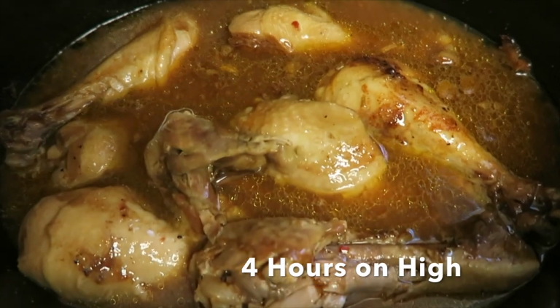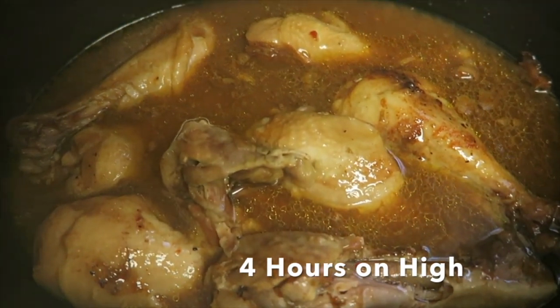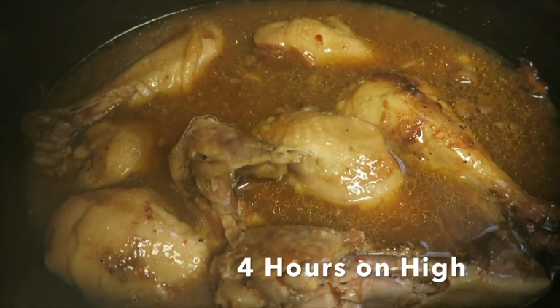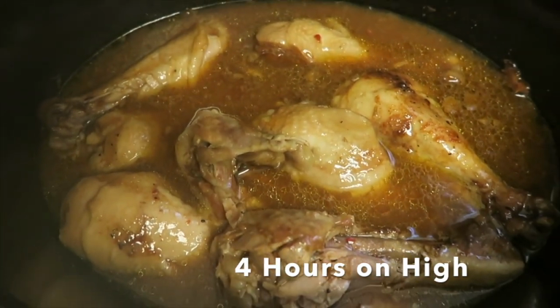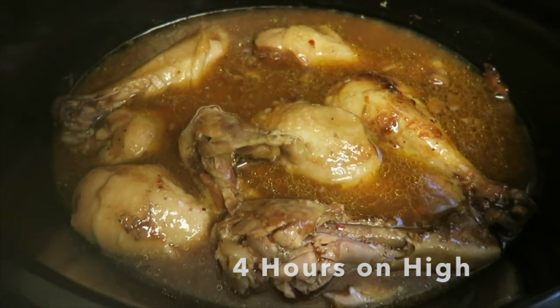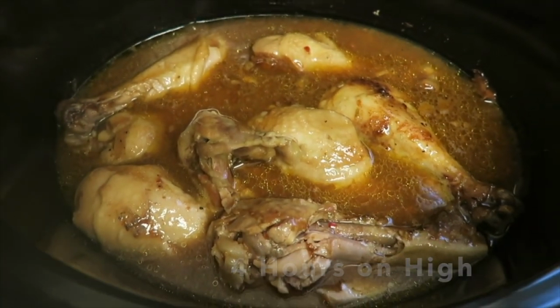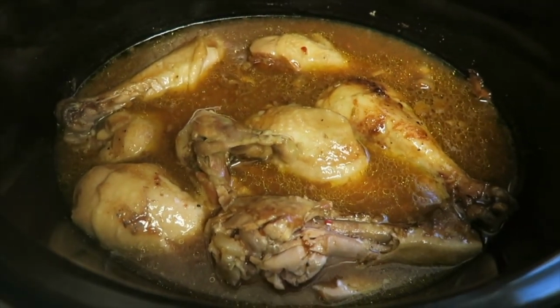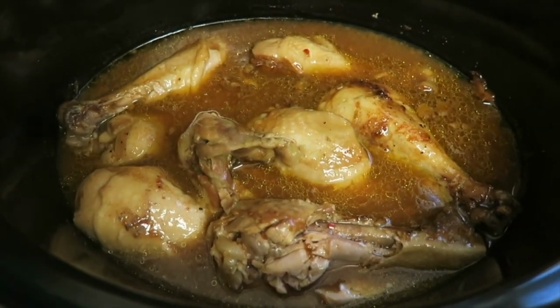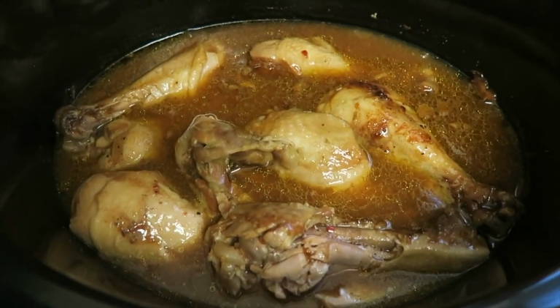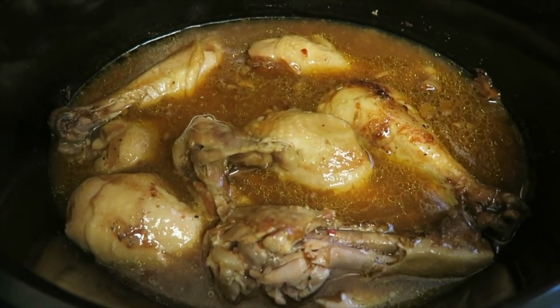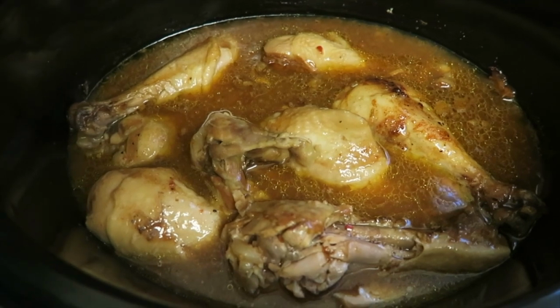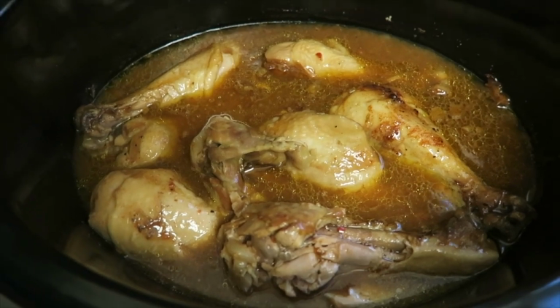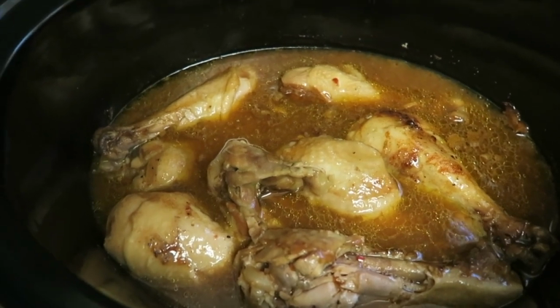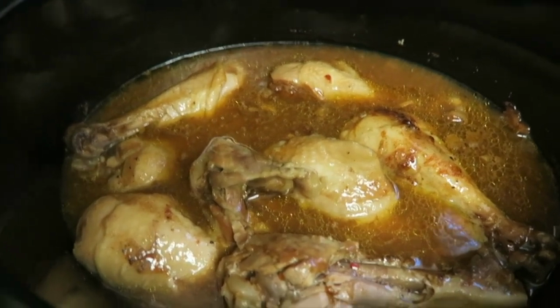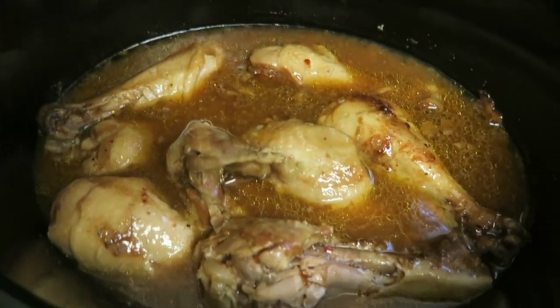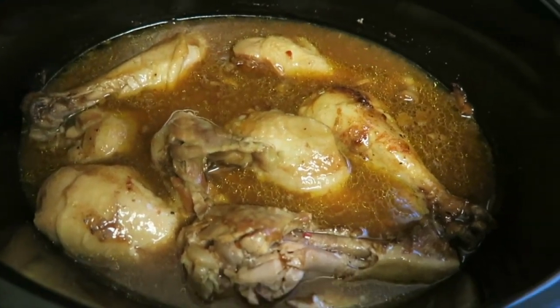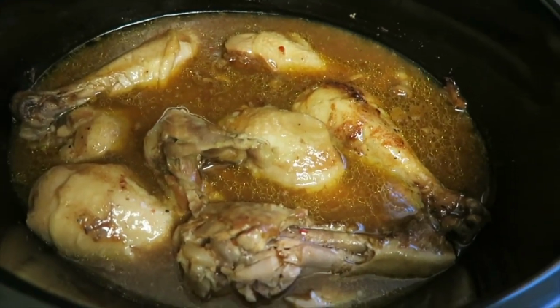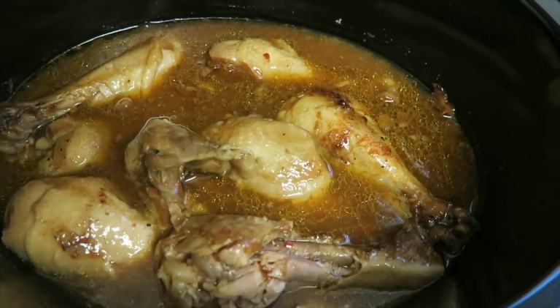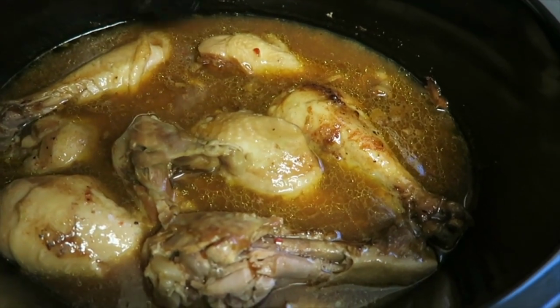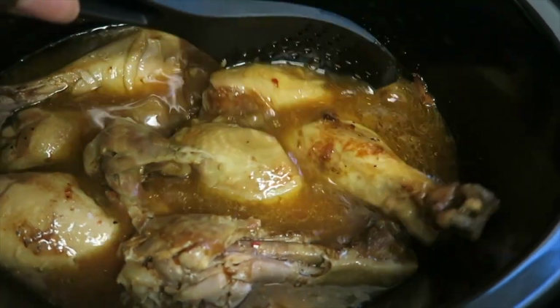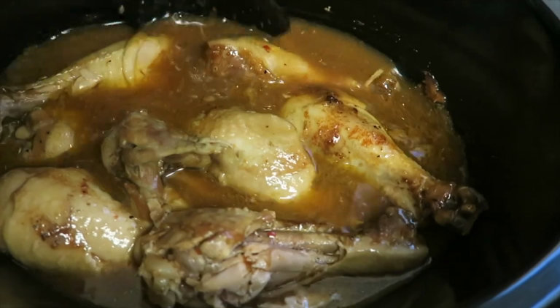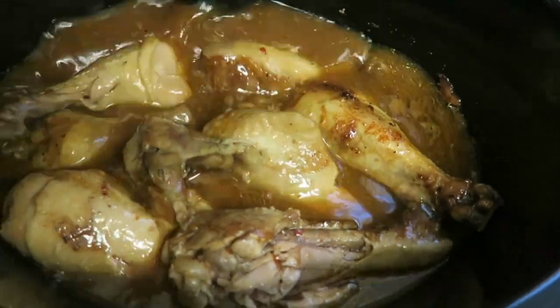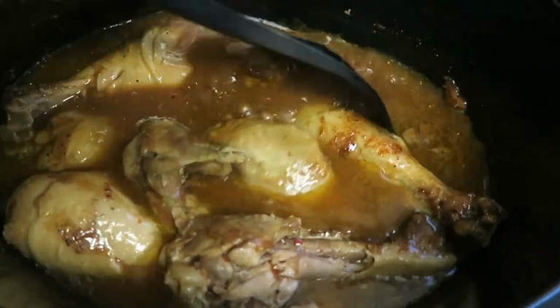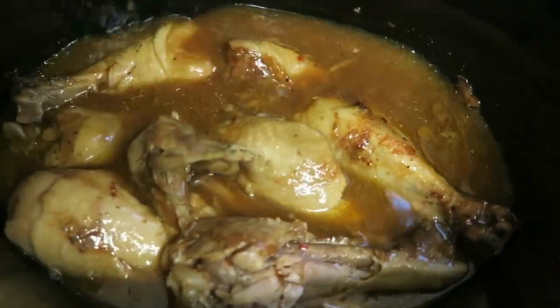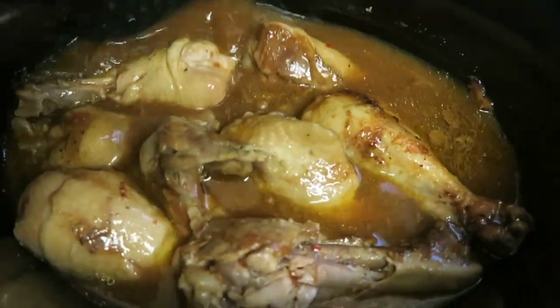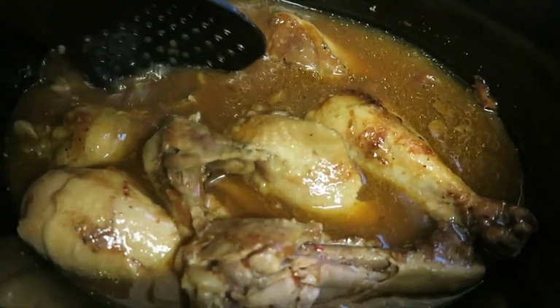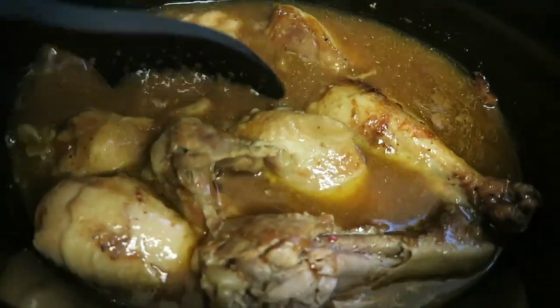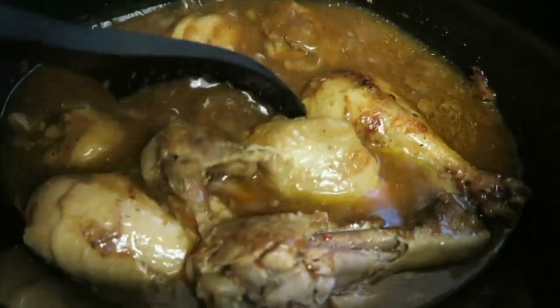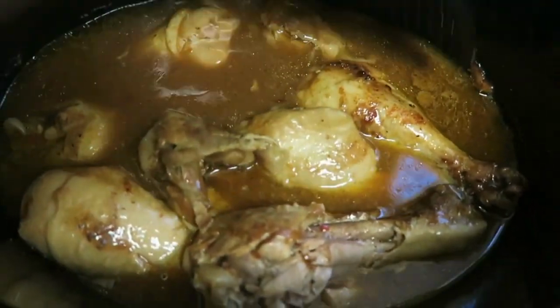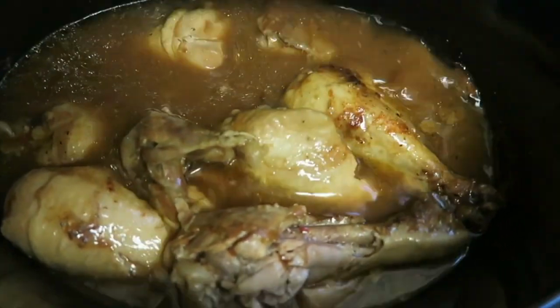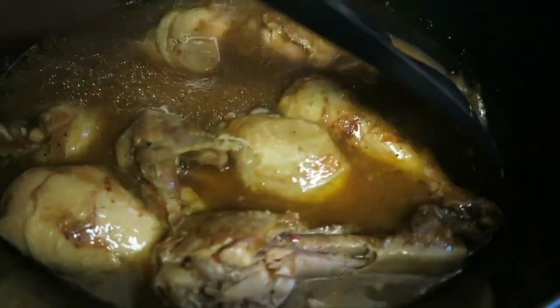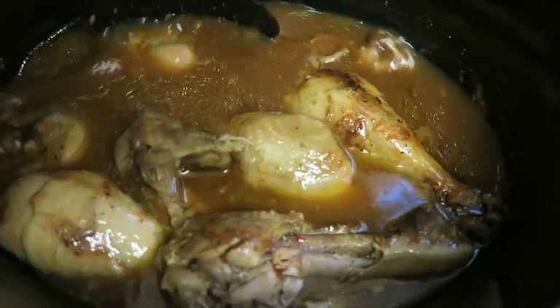The chicken is falling off the bone, so it's done. I'm going to transfer it into another pan so it can stop cooking and cool down a bit, and so the gravy can set up and thicken up a little.